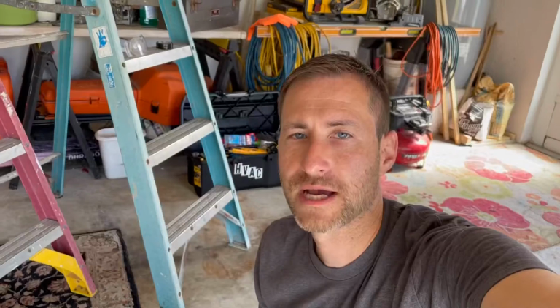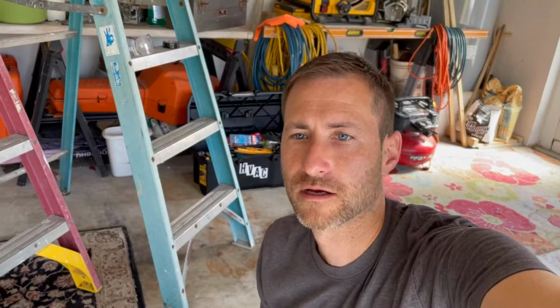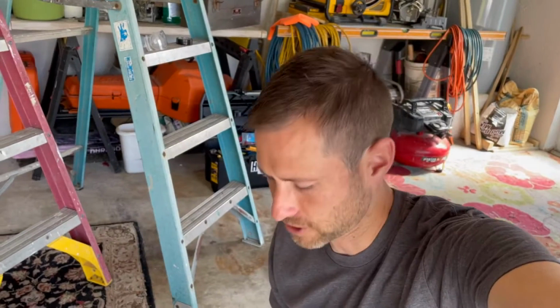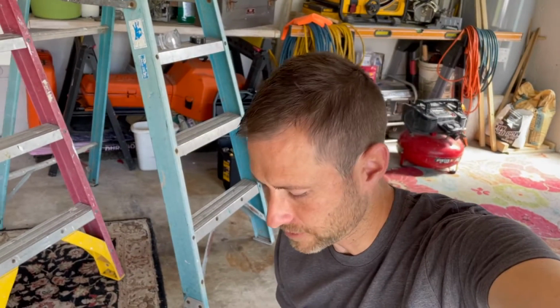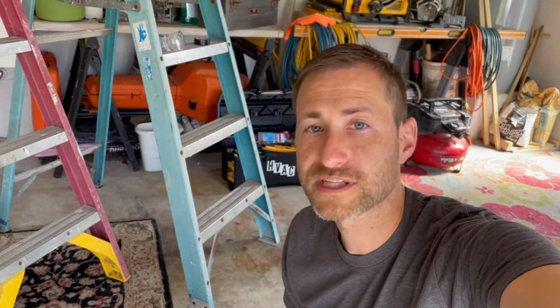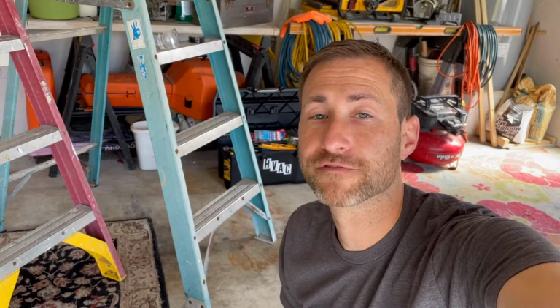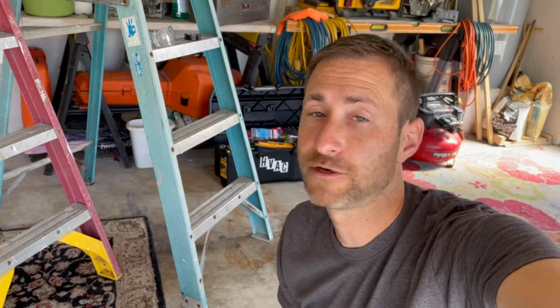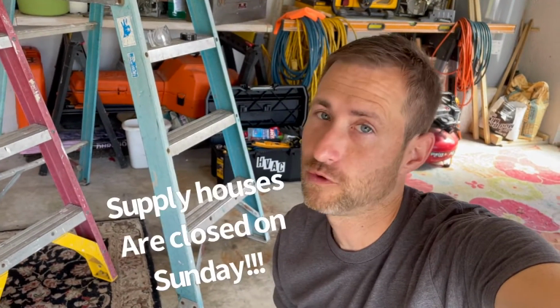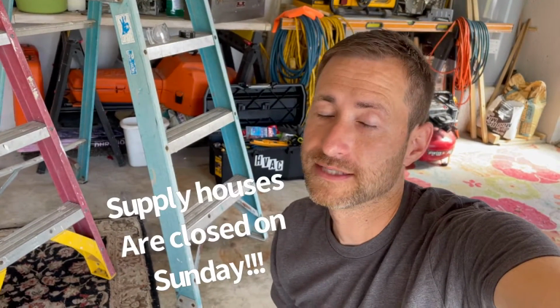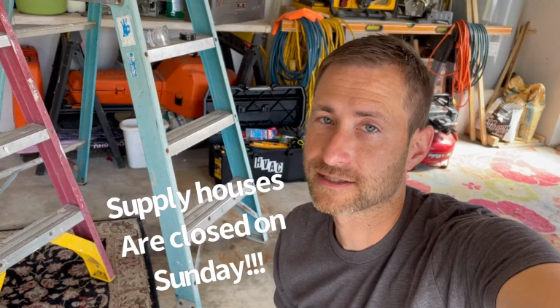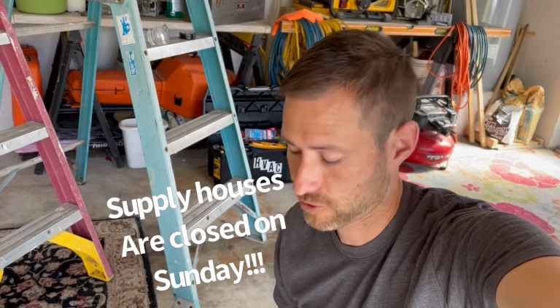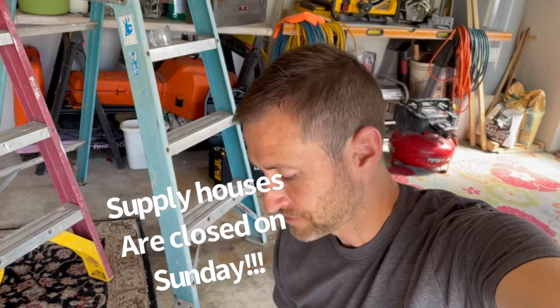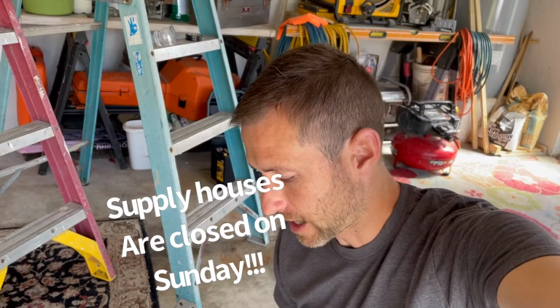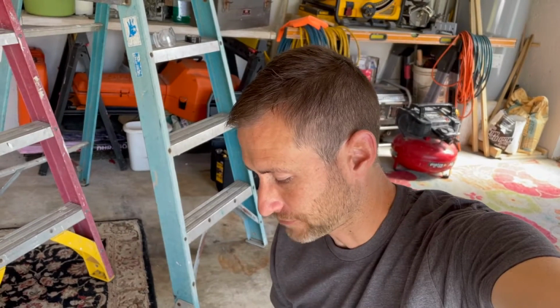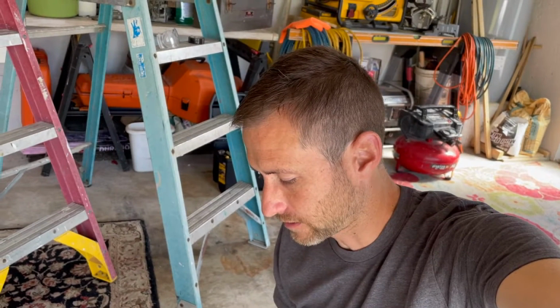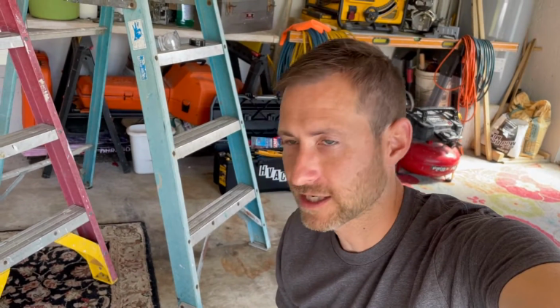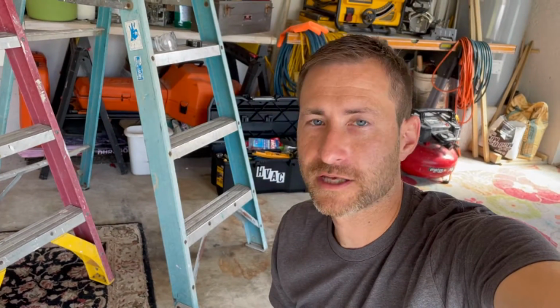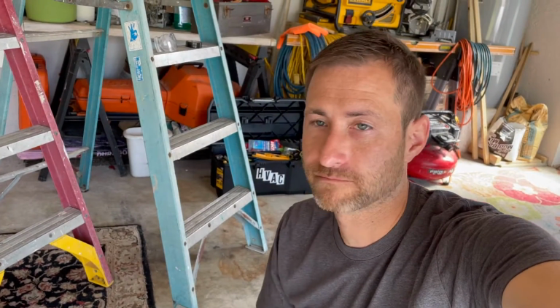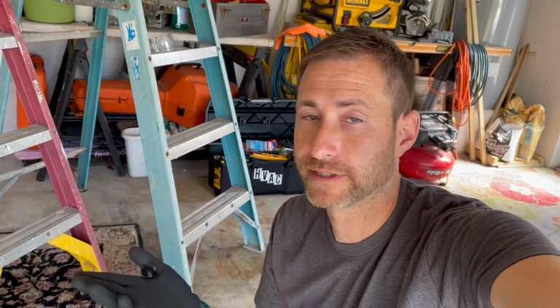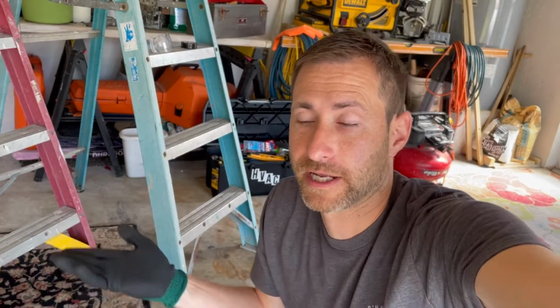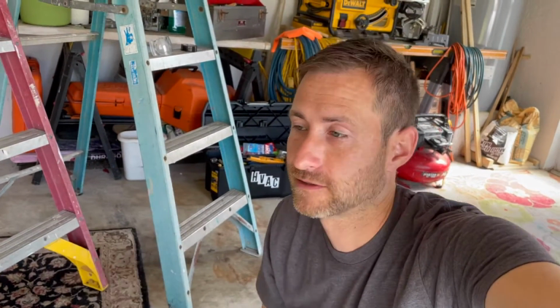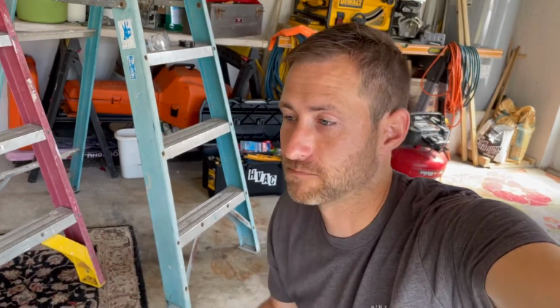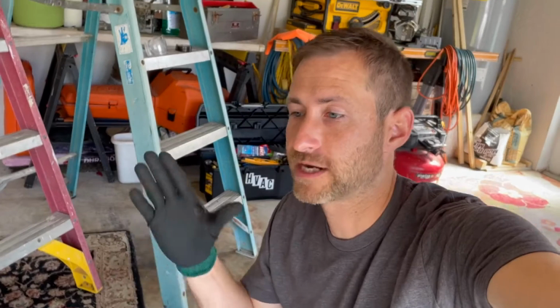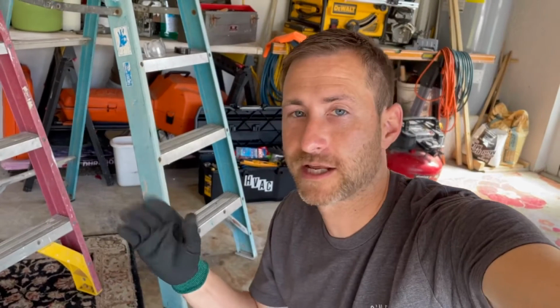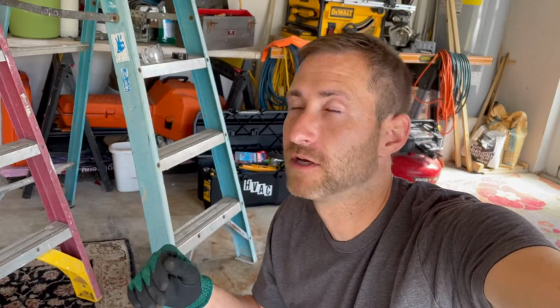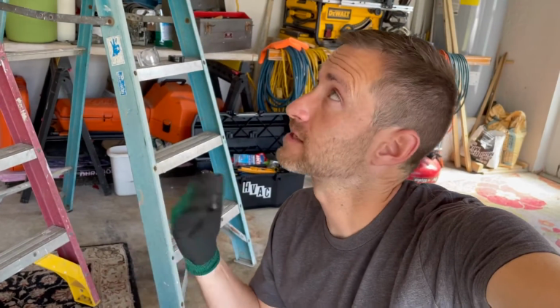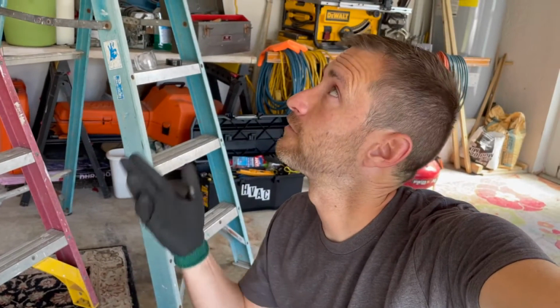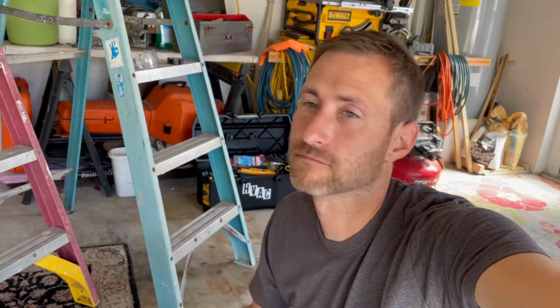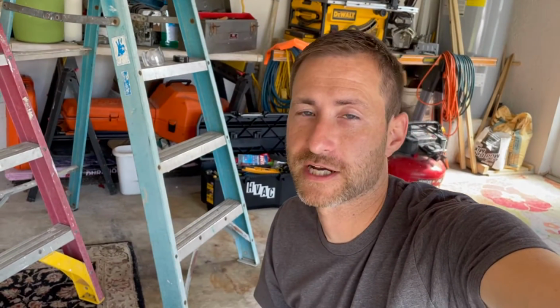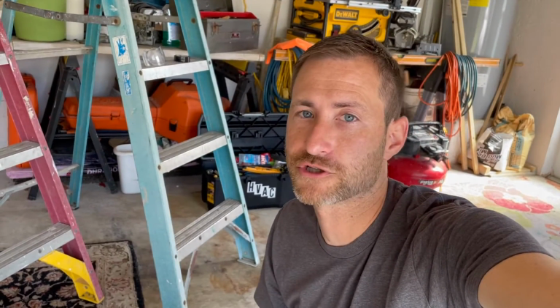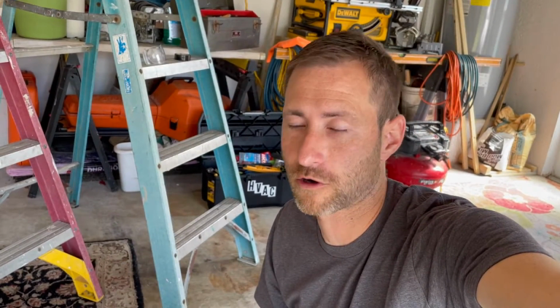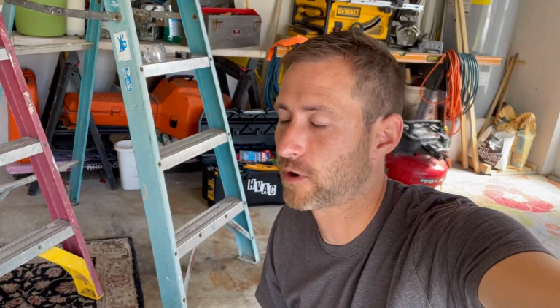Hey guys, I'm back. I went up to Home Depot and was able to find a new disconnect. Now, the disconnect is nothing more than a disconnect — it just breaks that connection to make it safe for service technicians to work on the equipment.